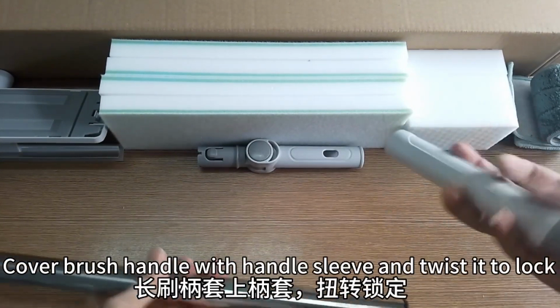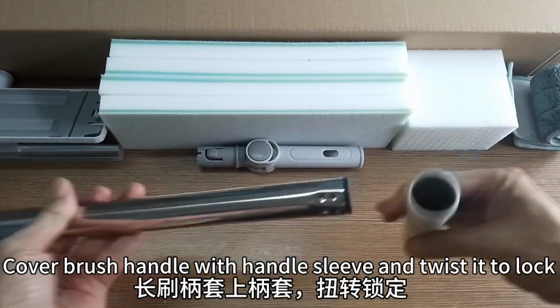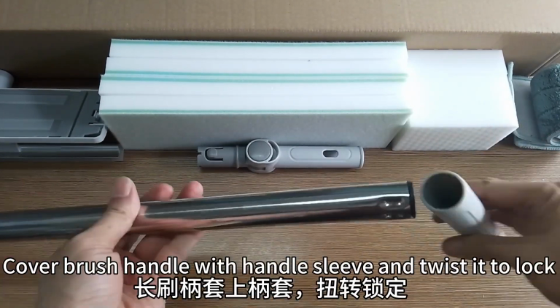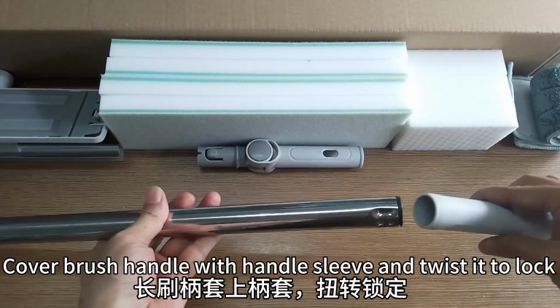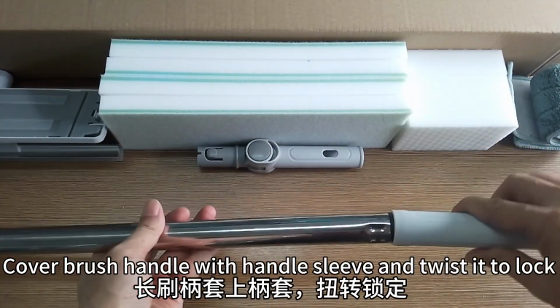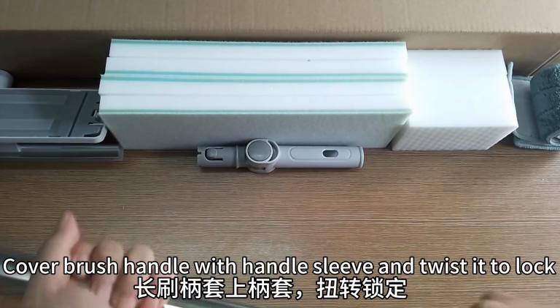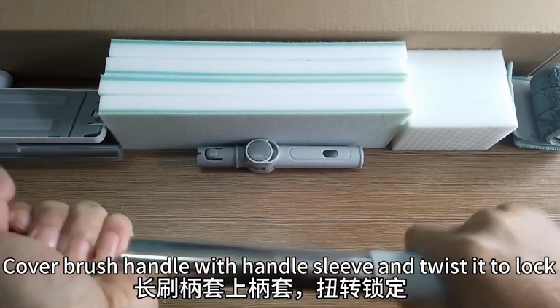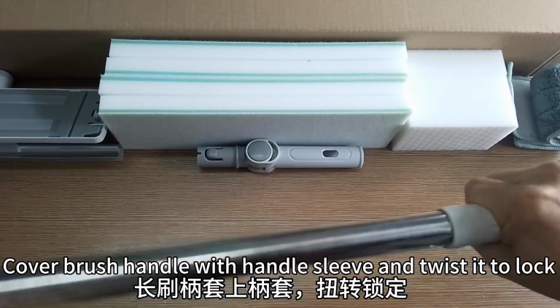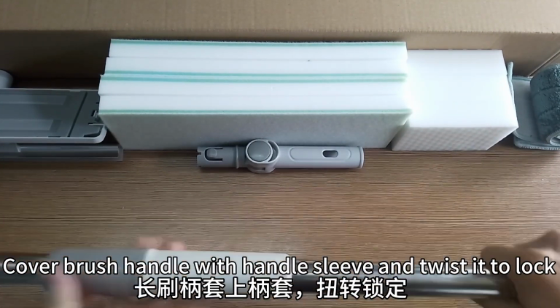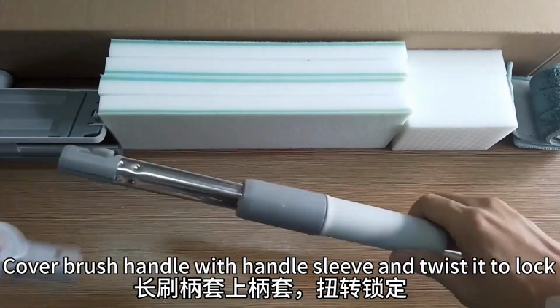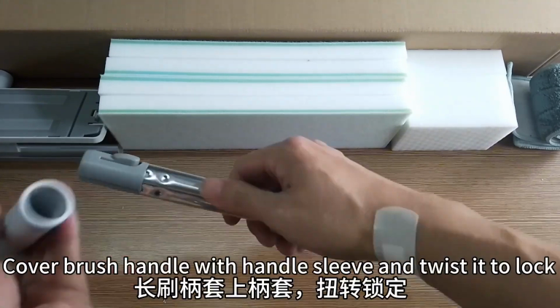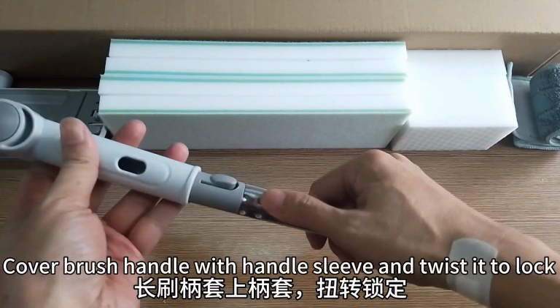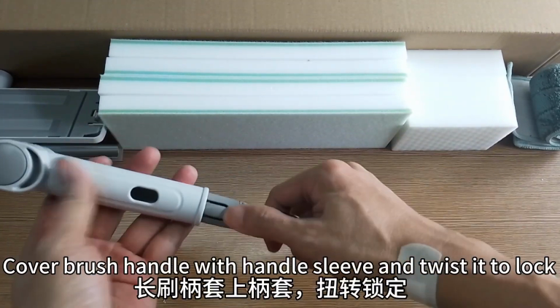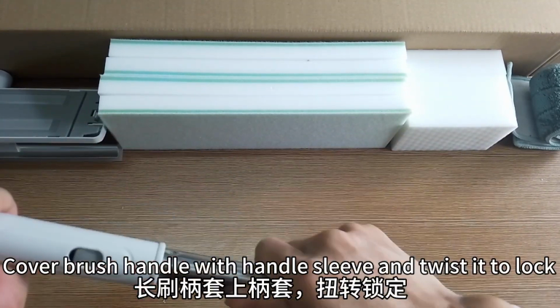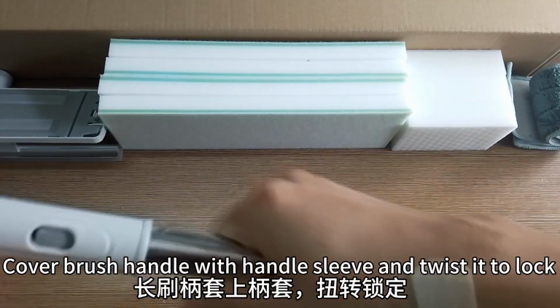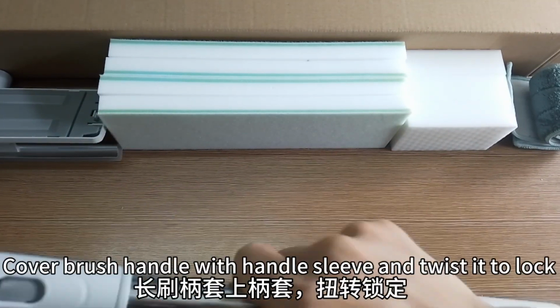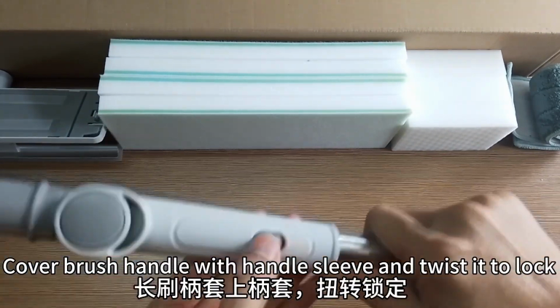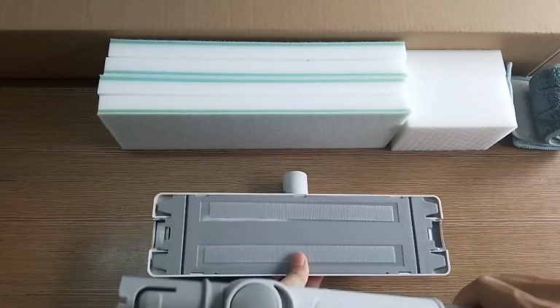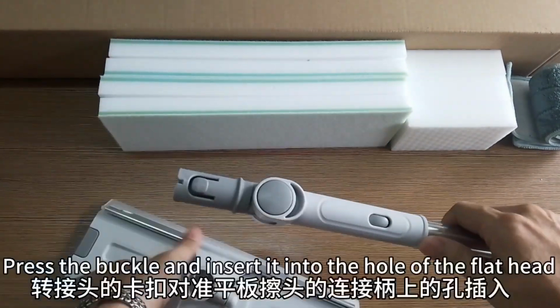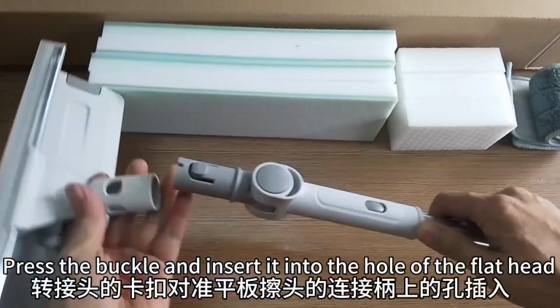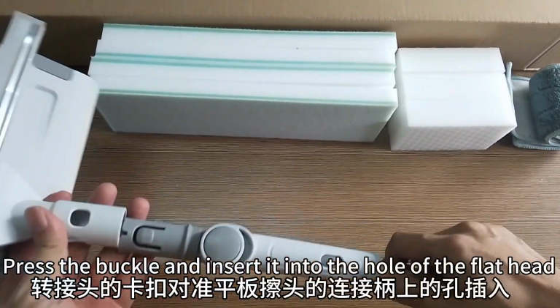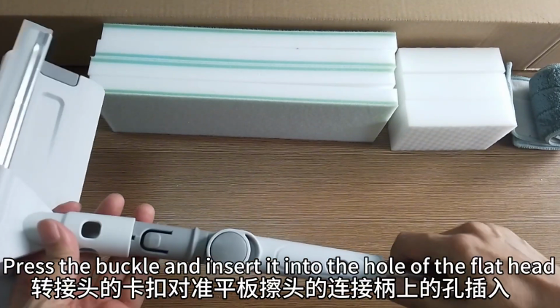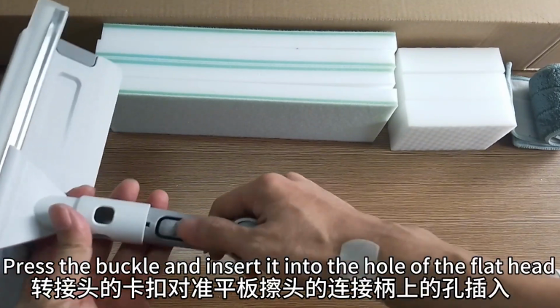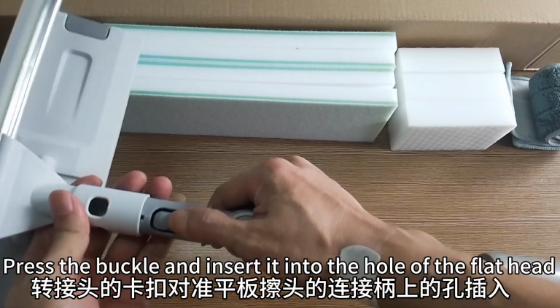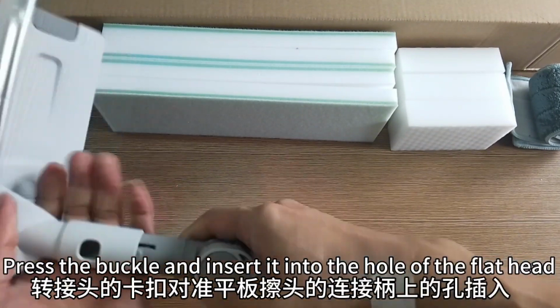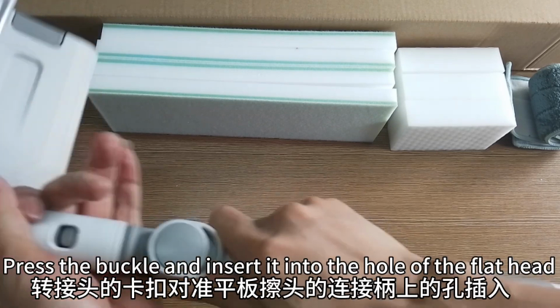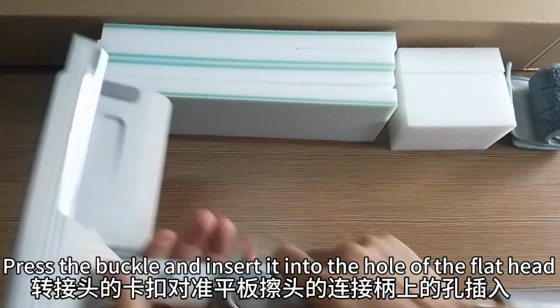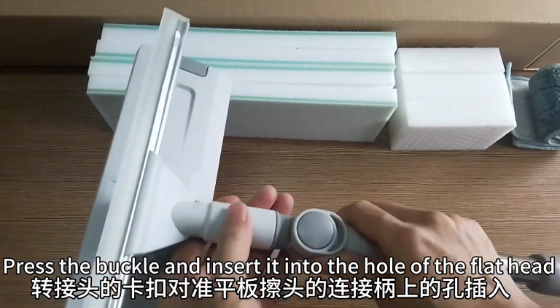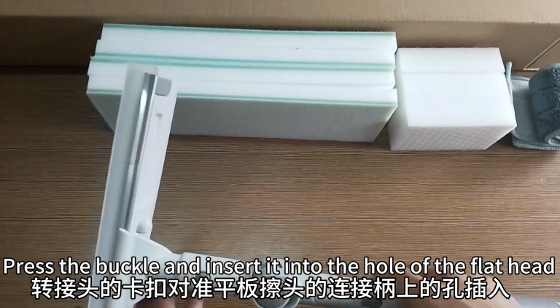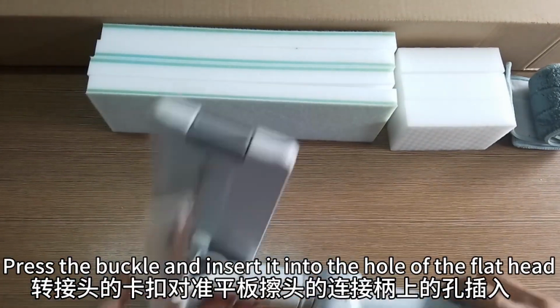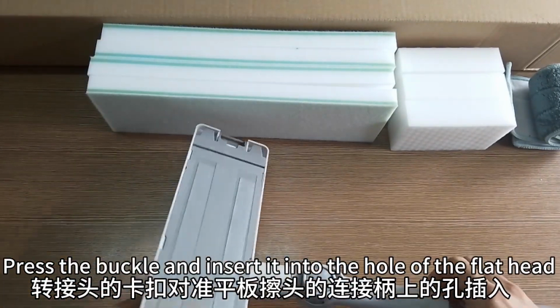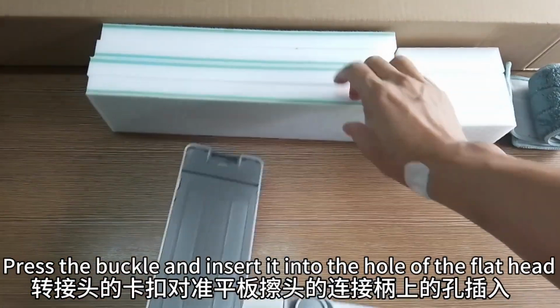Cover the long brush handle with the handle sleeve and twist it to lock. Press the buckle and insert it into the hole on the connecting handle of the flat head.